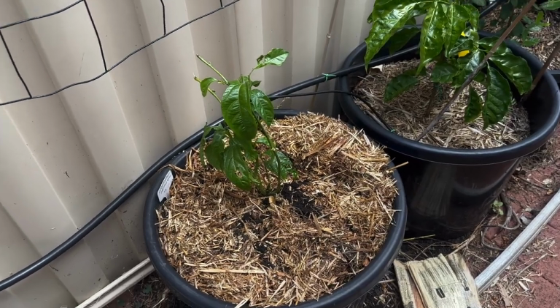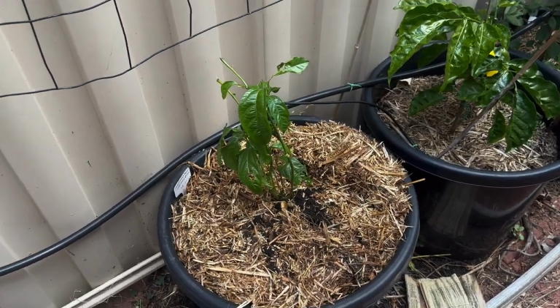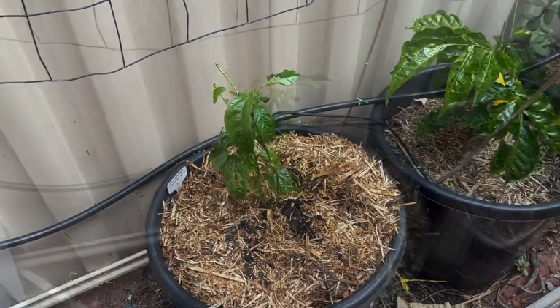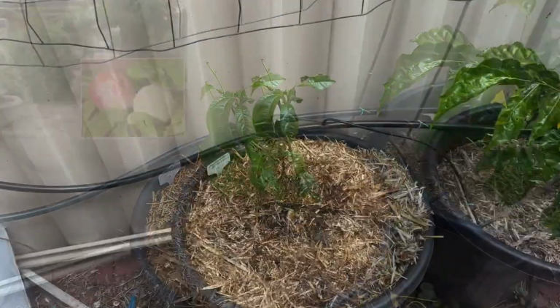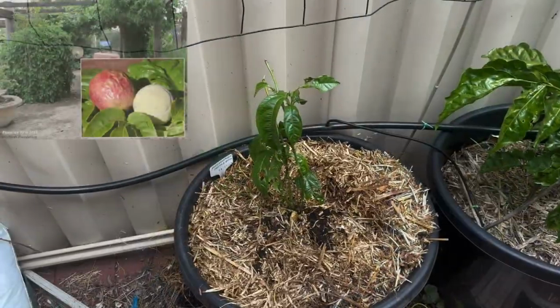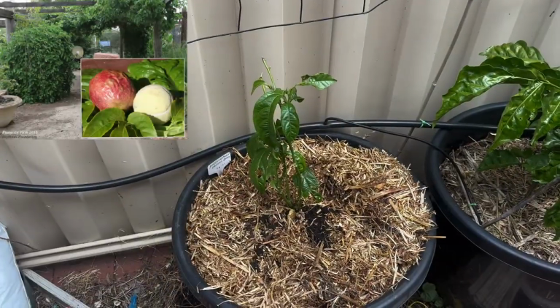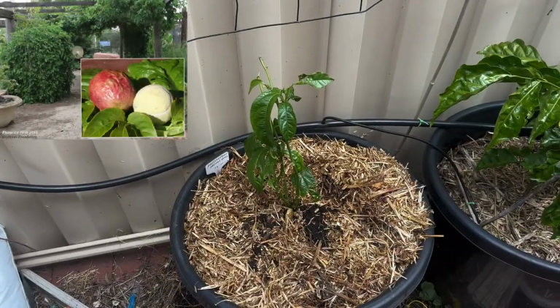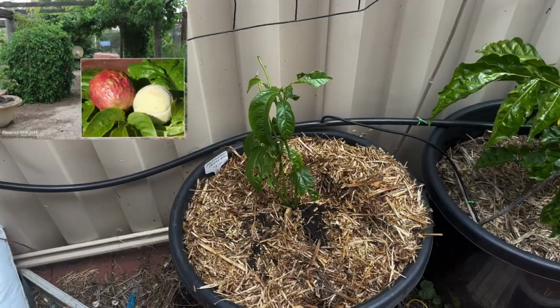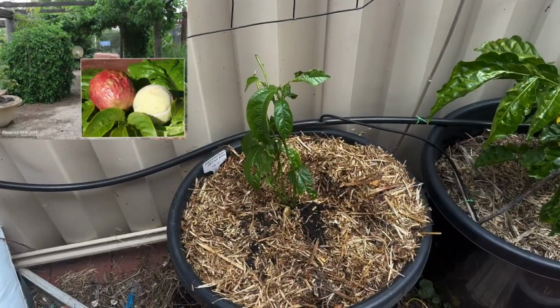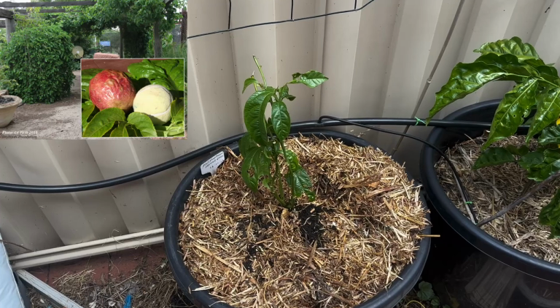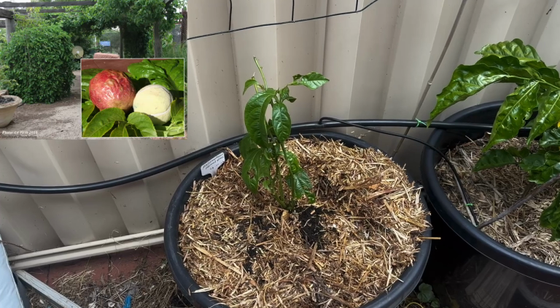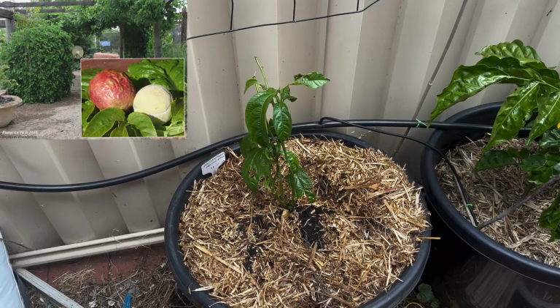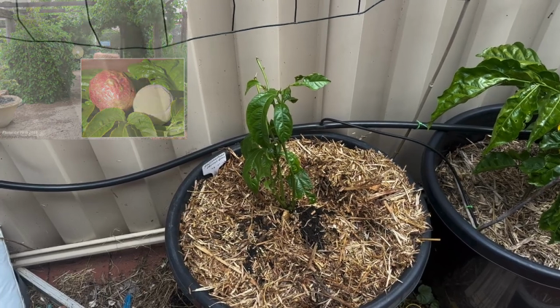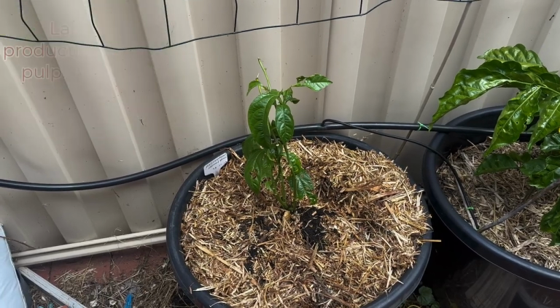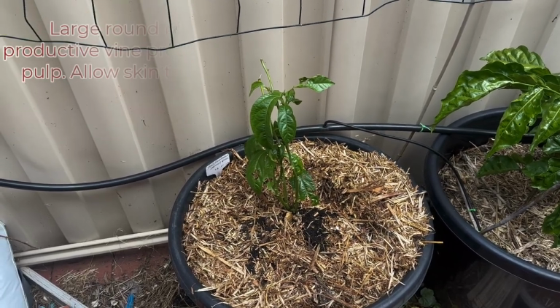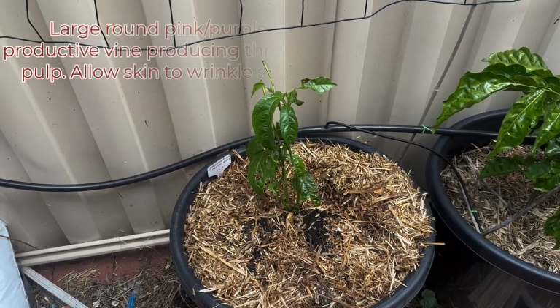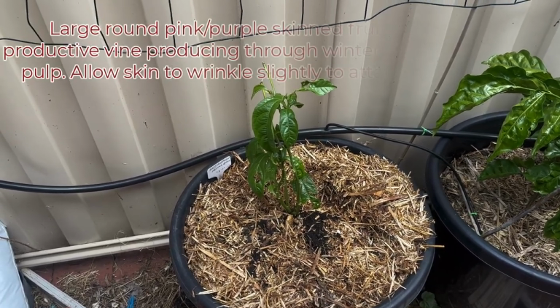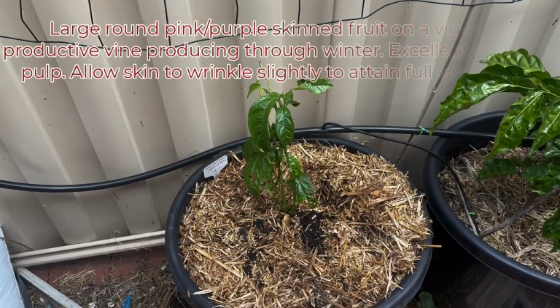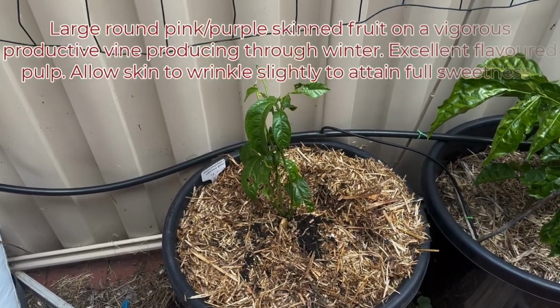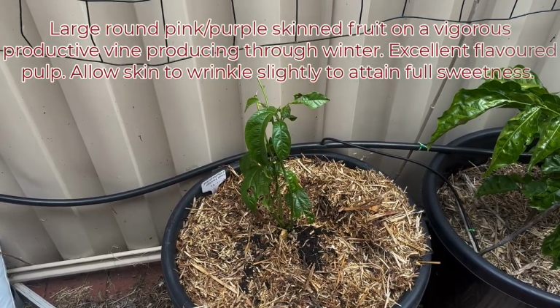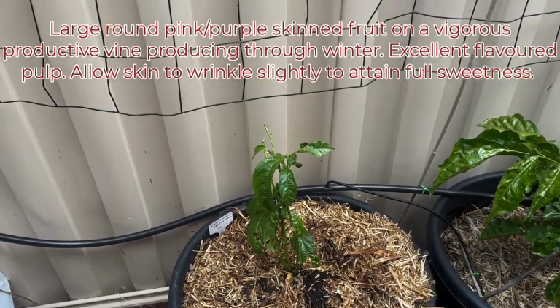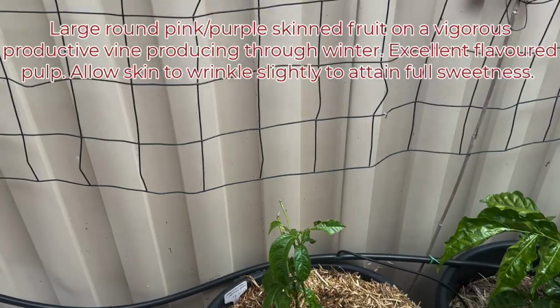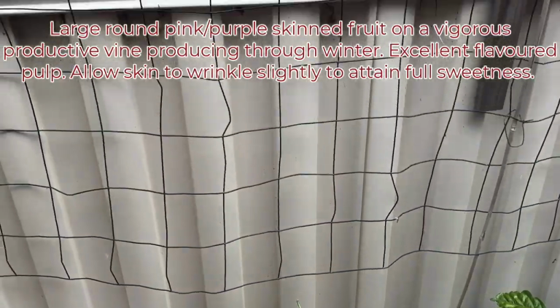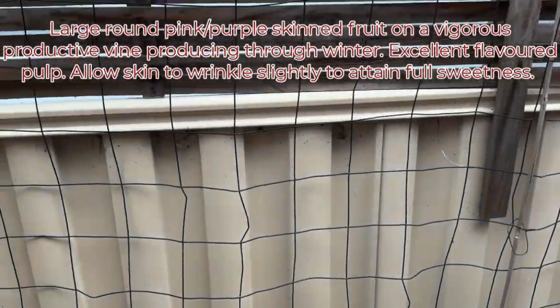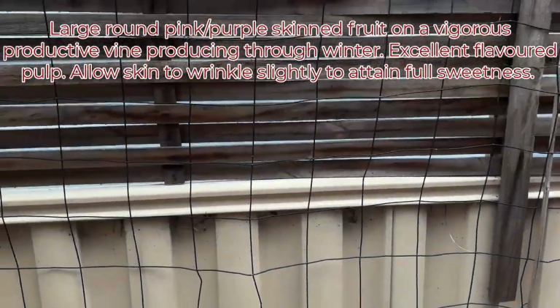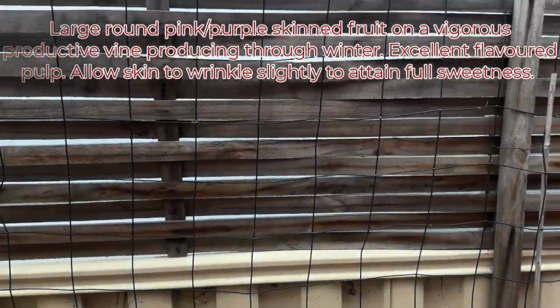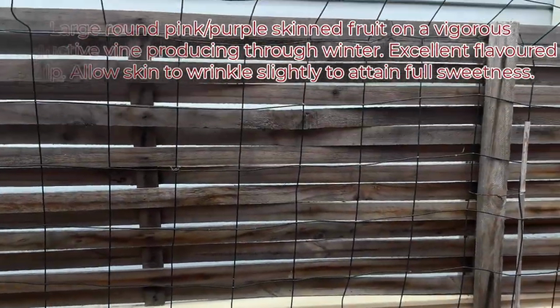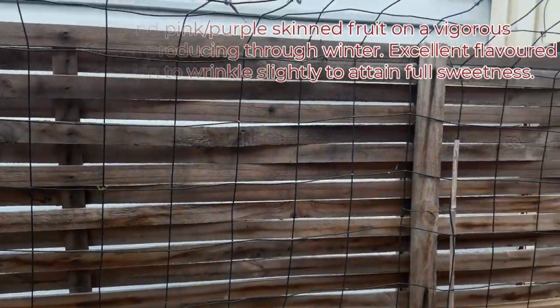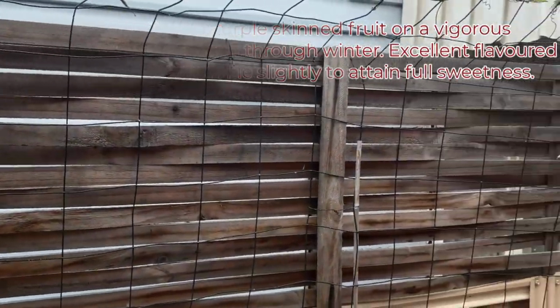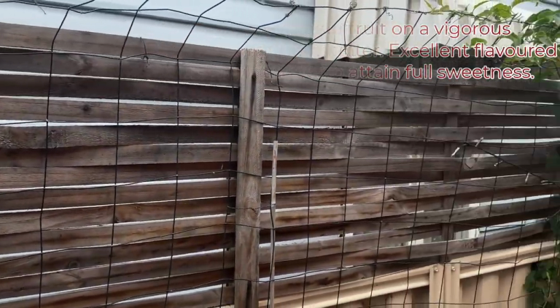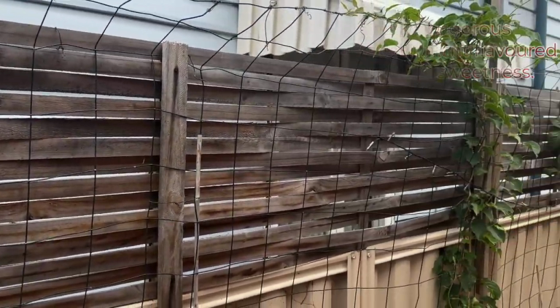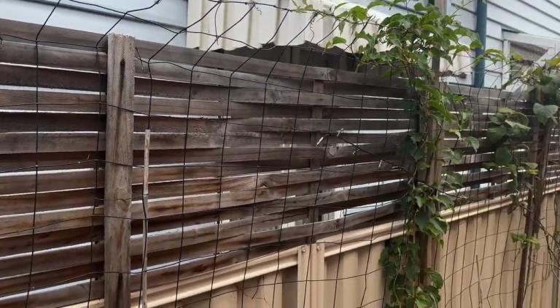I'll put a picture of it up in the corner with a bit of a description of what they are, but they're a large red-pink passion fruit. So we'll train it to grow up here where I was hoping to grow youngberries, but that wasn't to be.